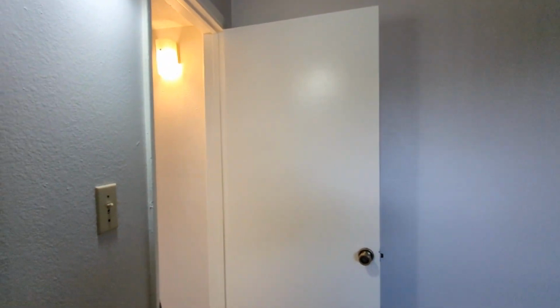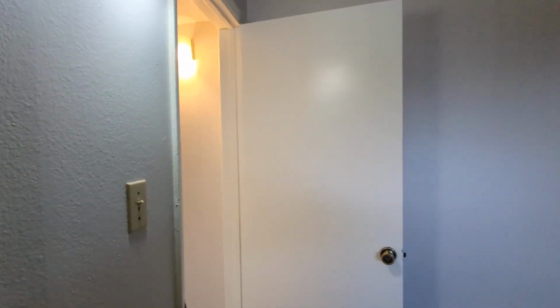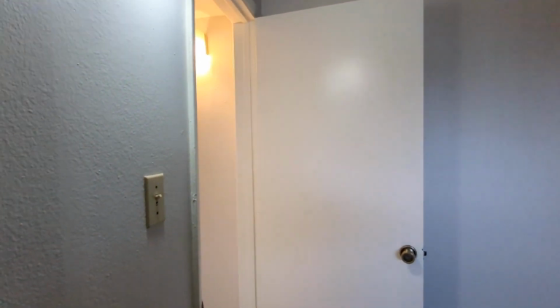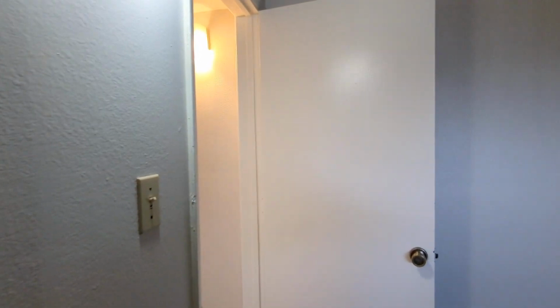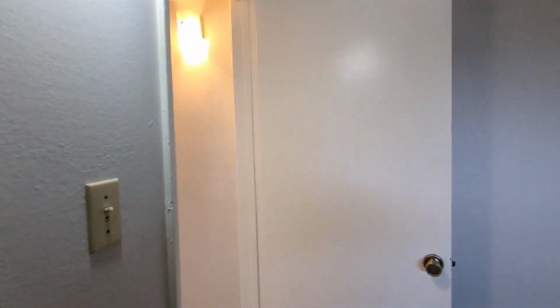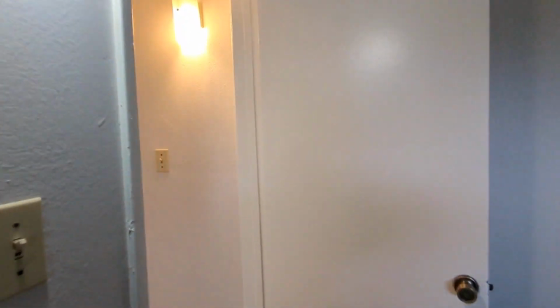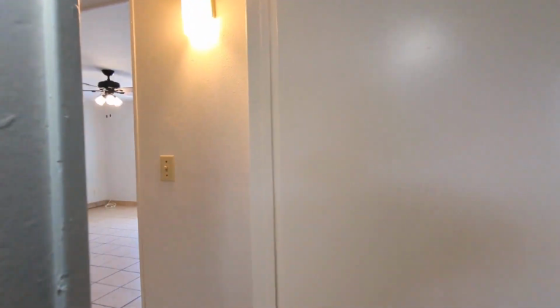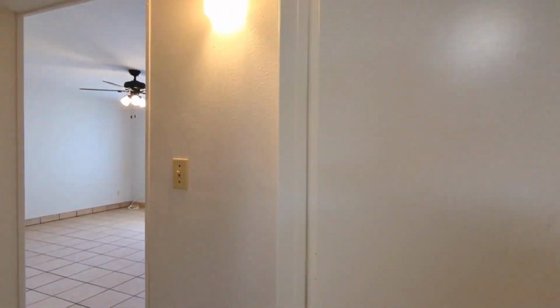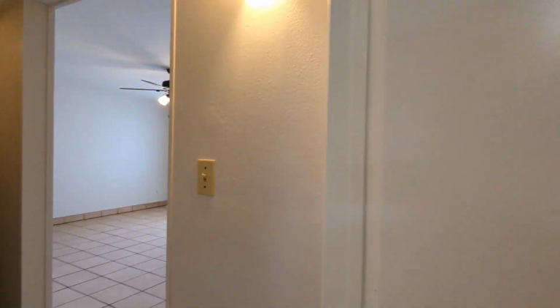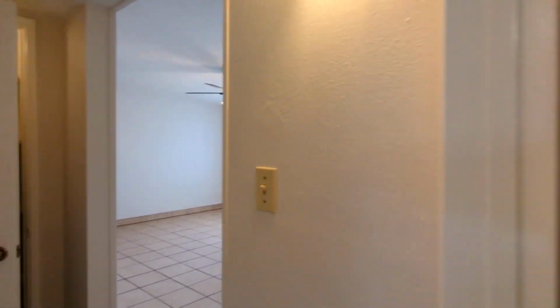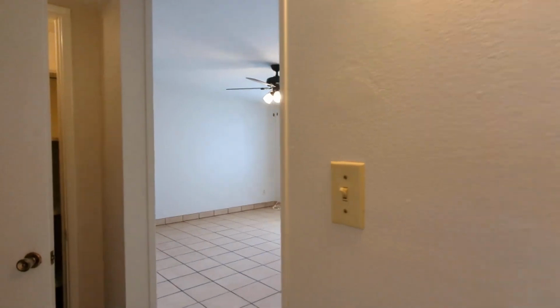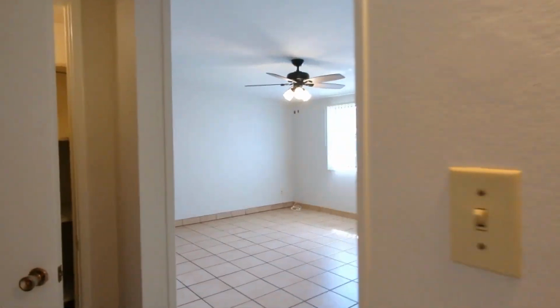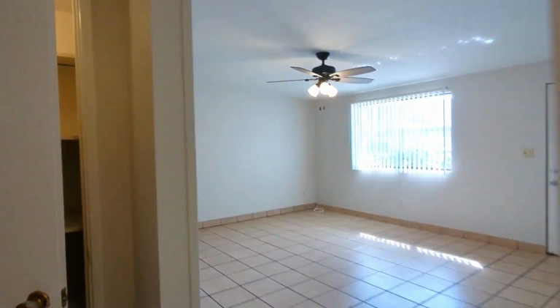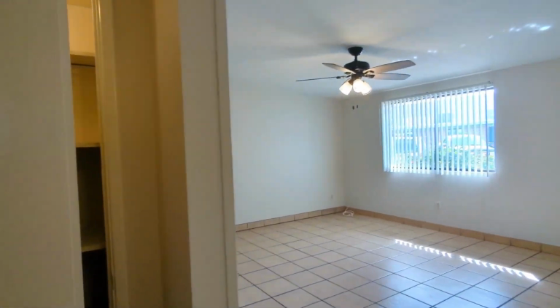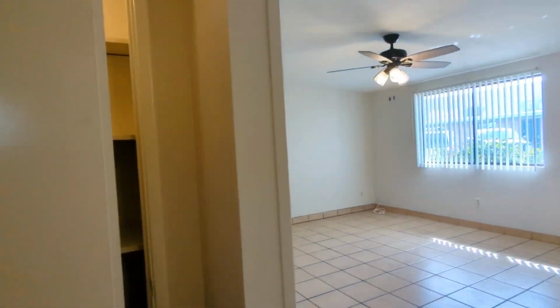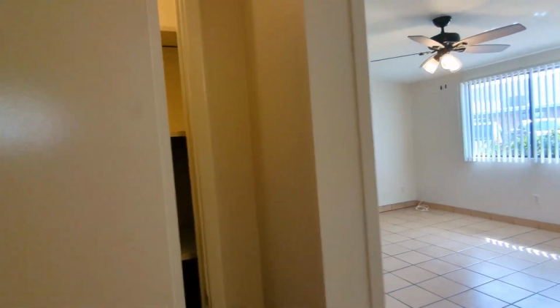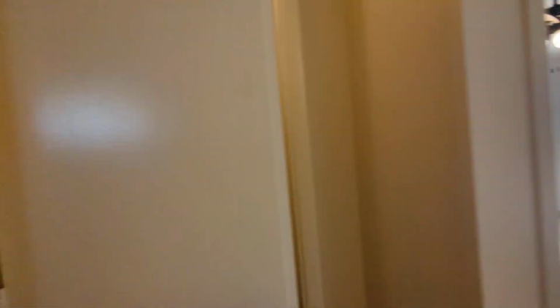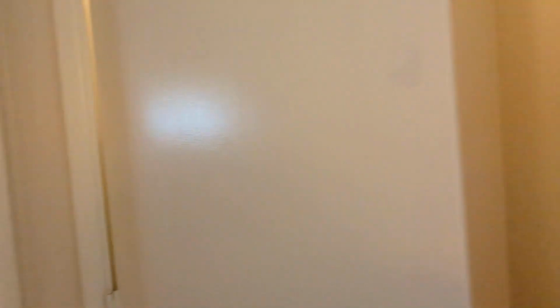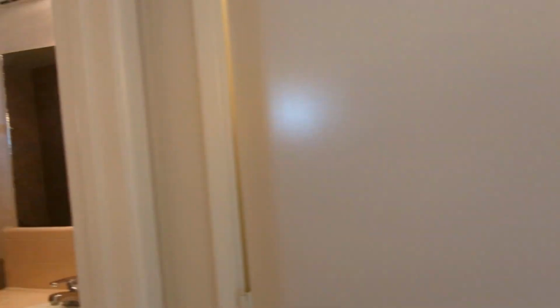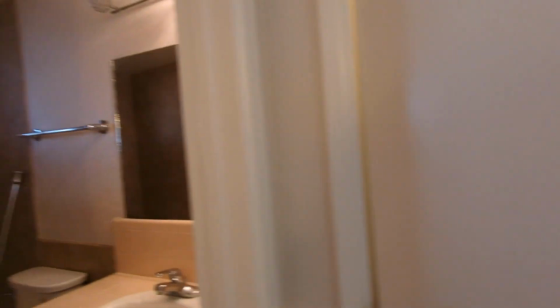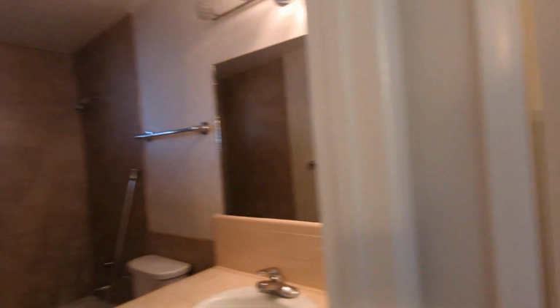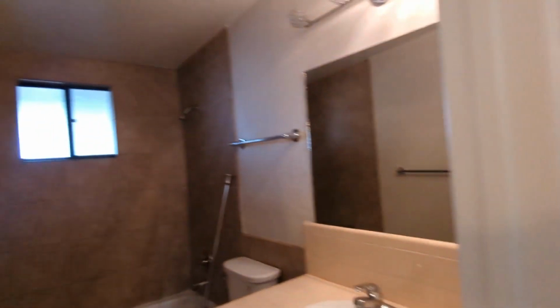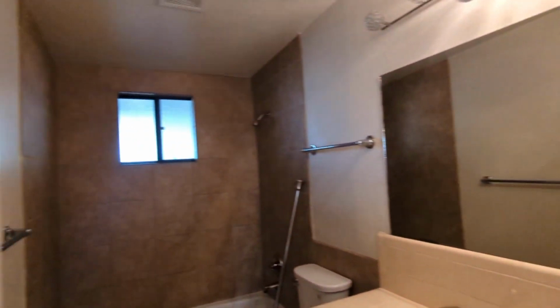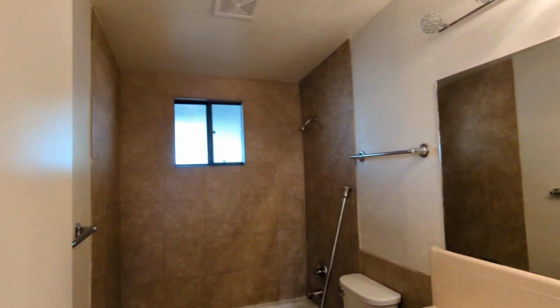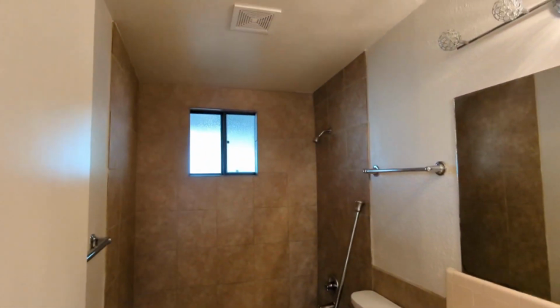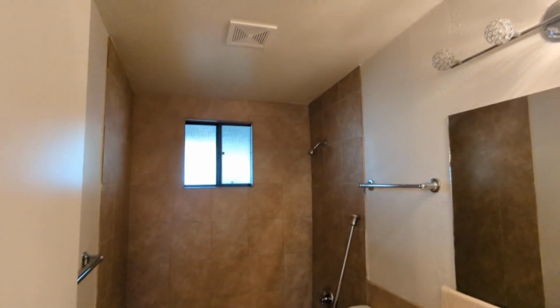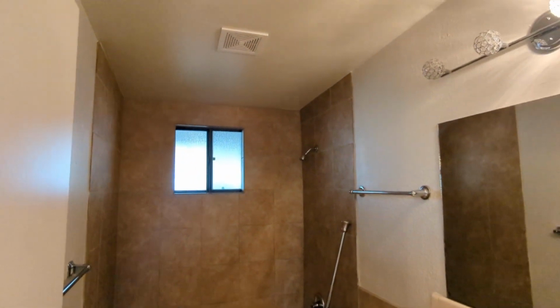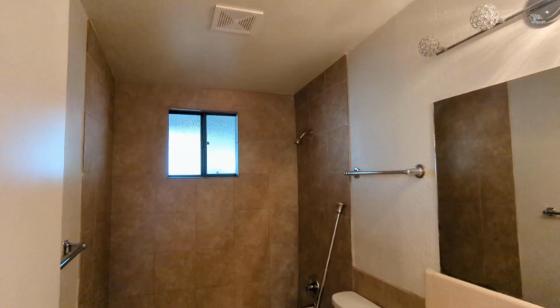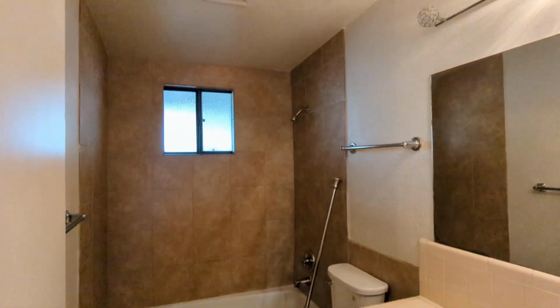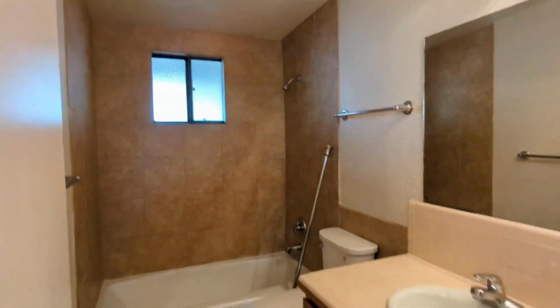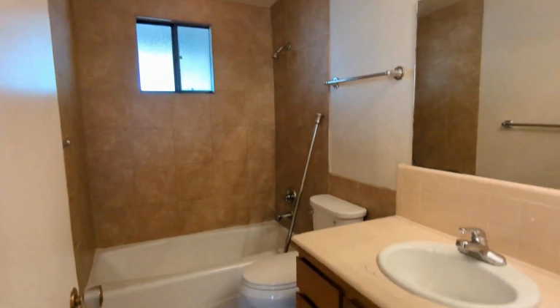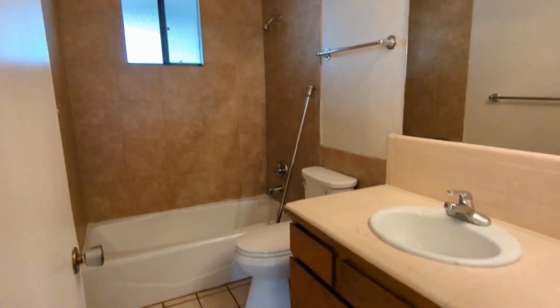We're going to go back to the living room area, but before we do, here is the bathroom.